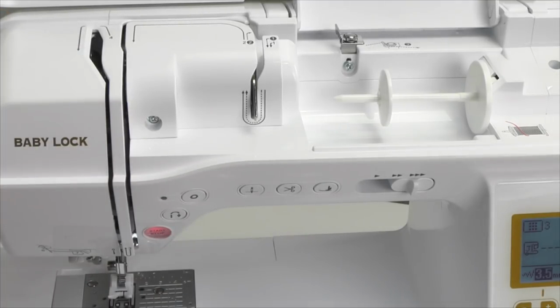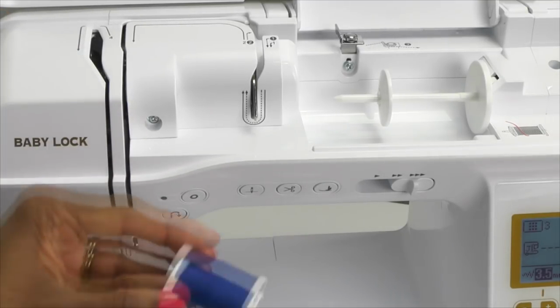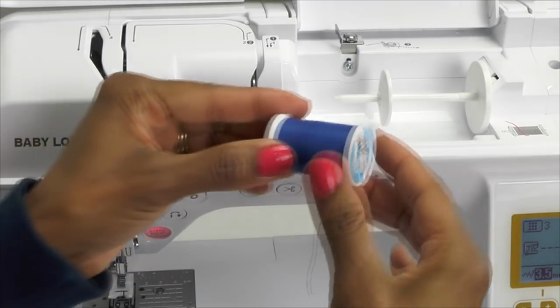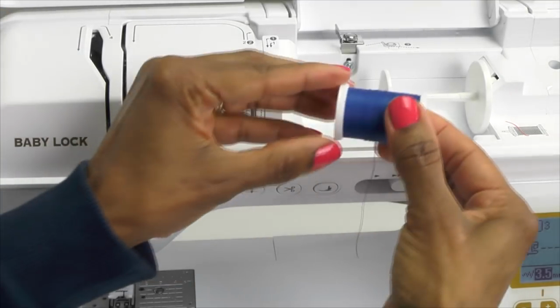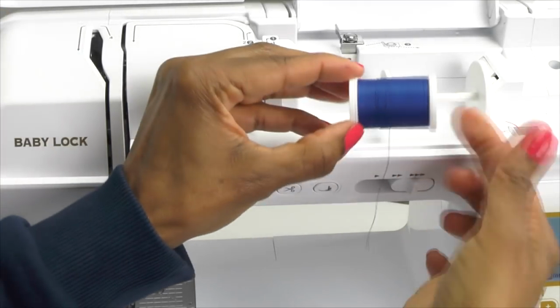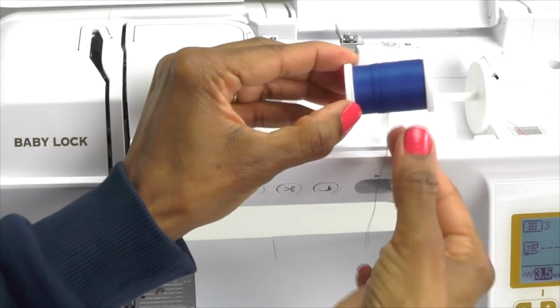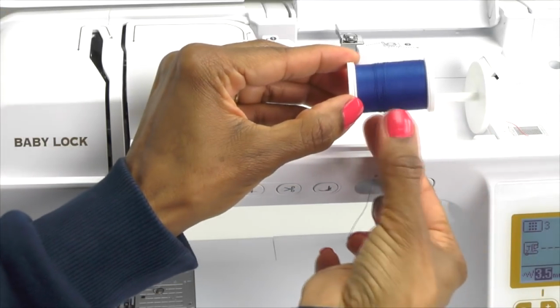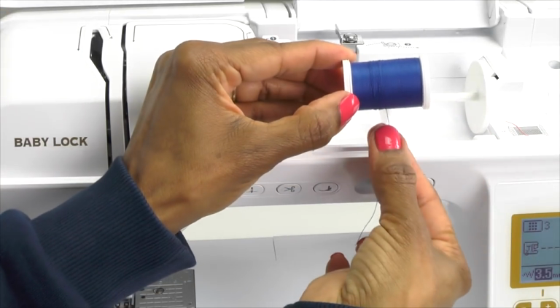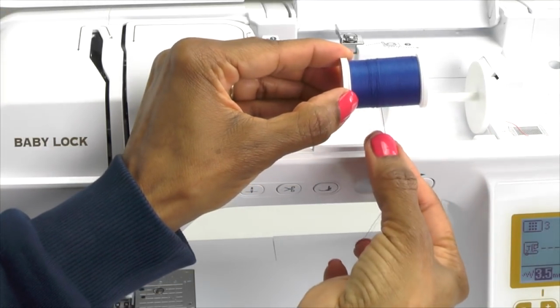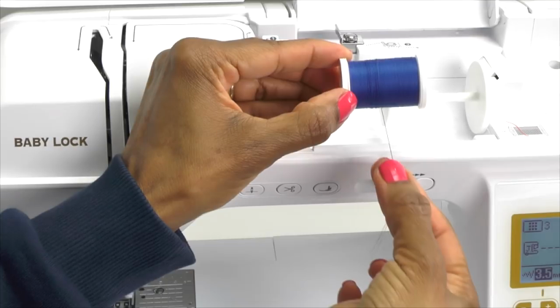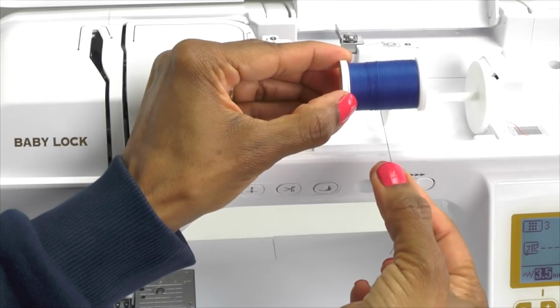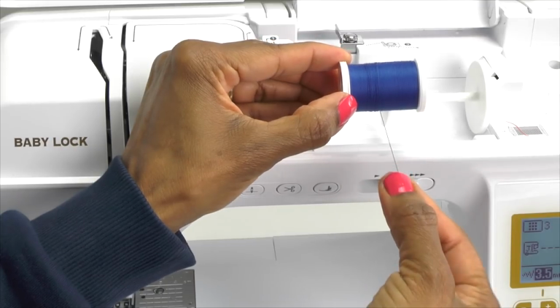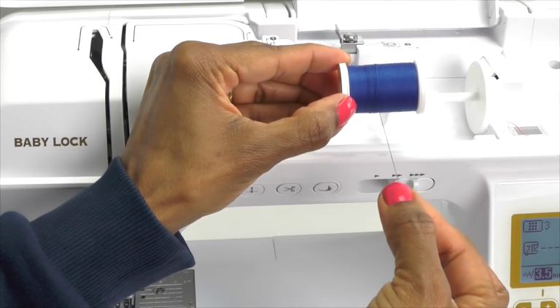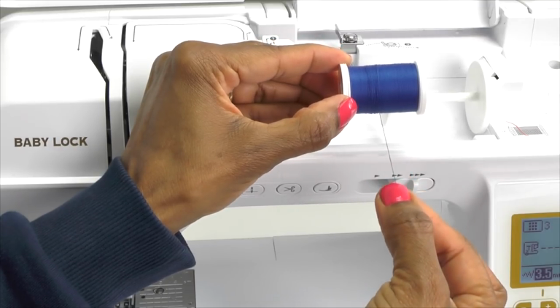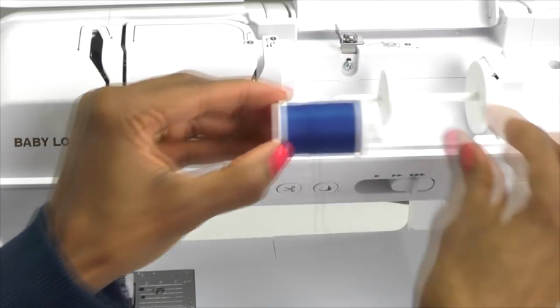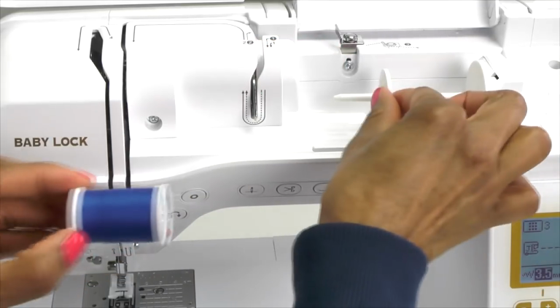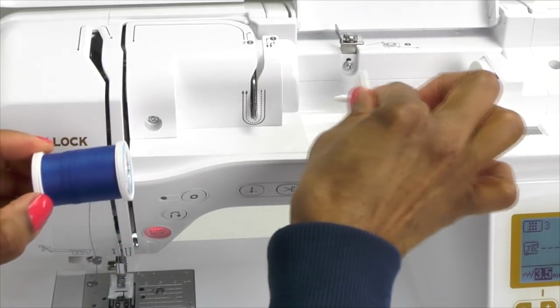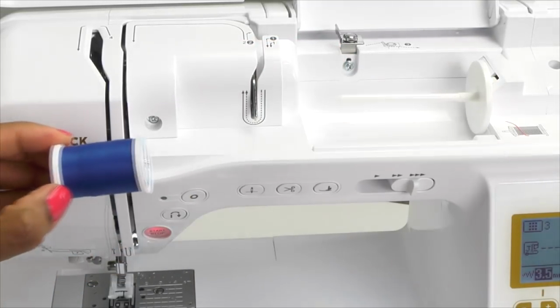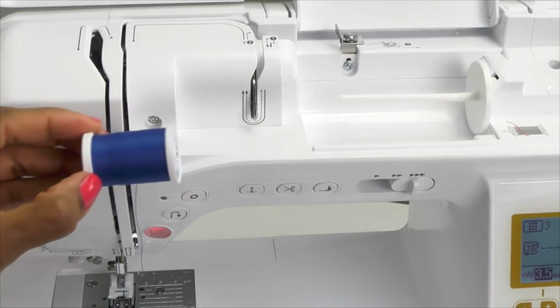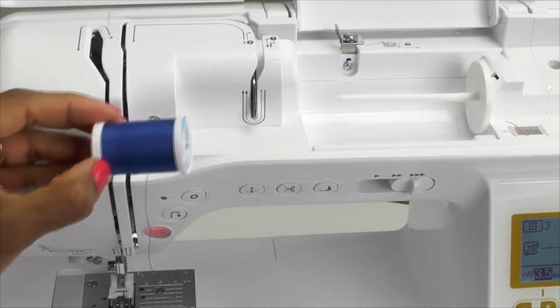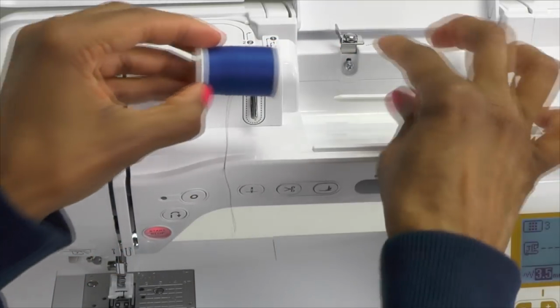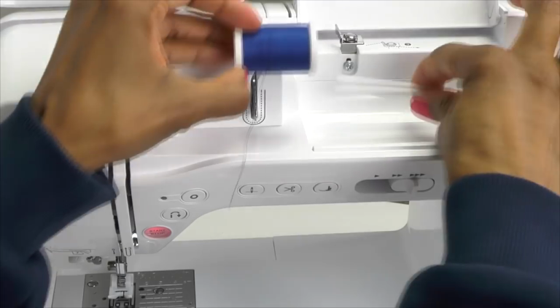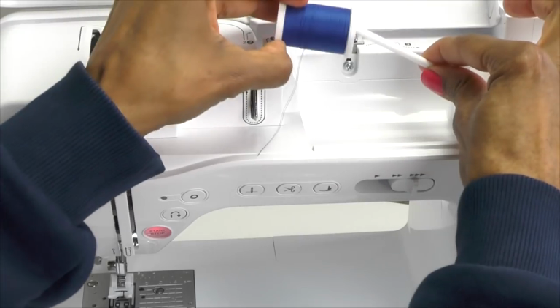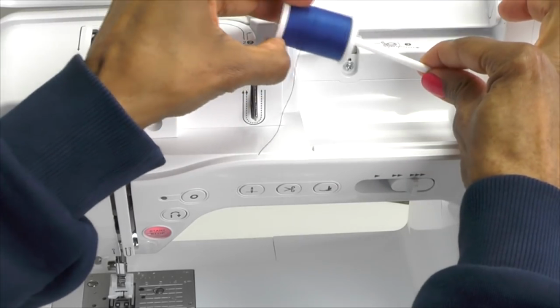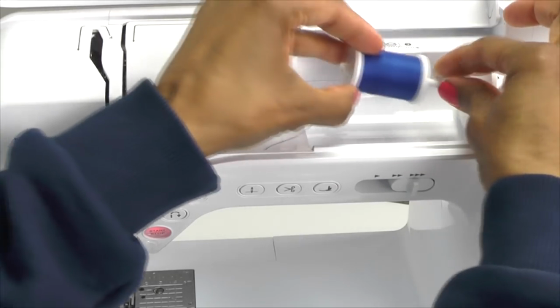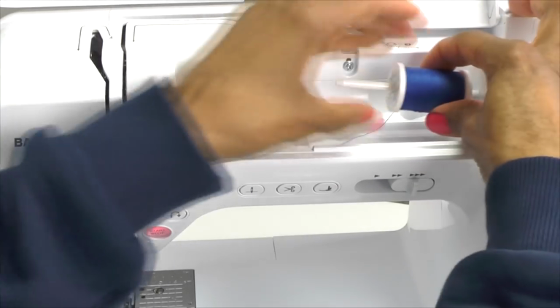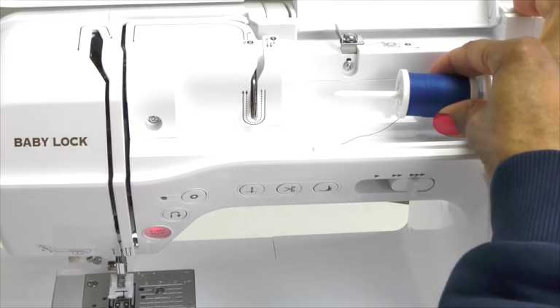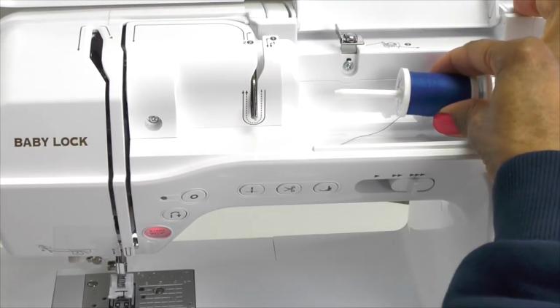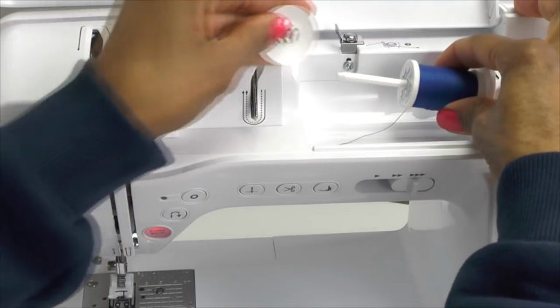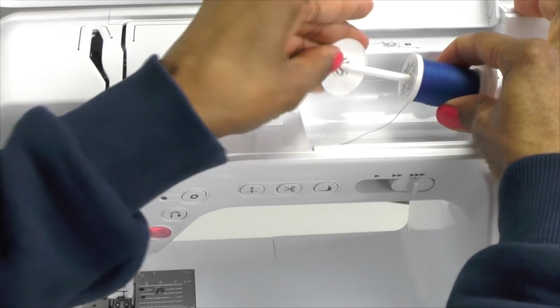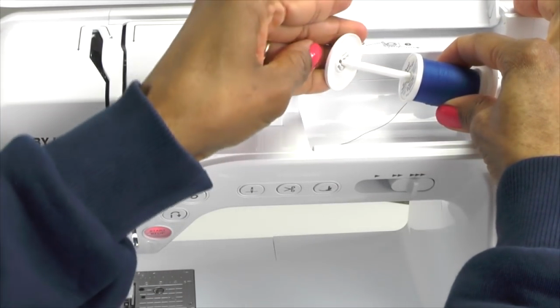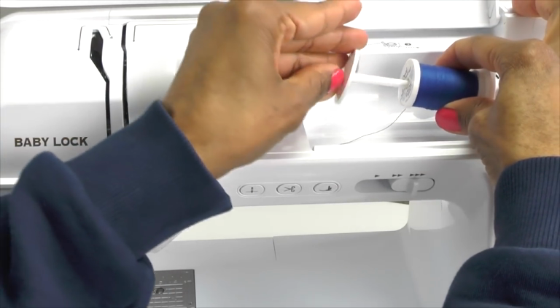Then we're going to take our thread, making sure that the thread is unwinding from the bottom going toward the front. Remove your spool cap, place the thread on the spool pin, and replace the spool cap.